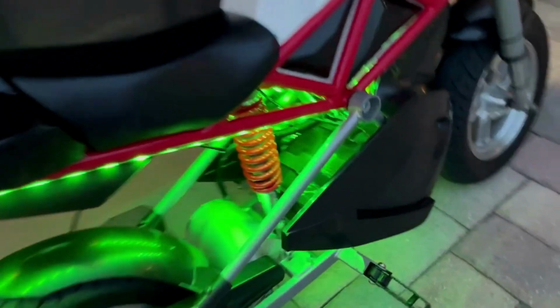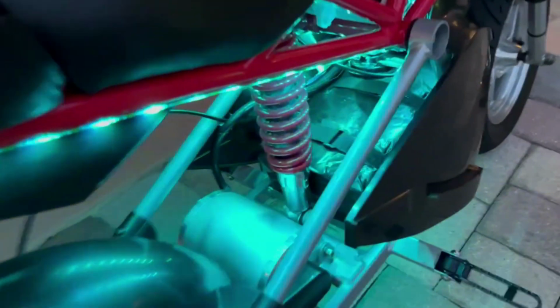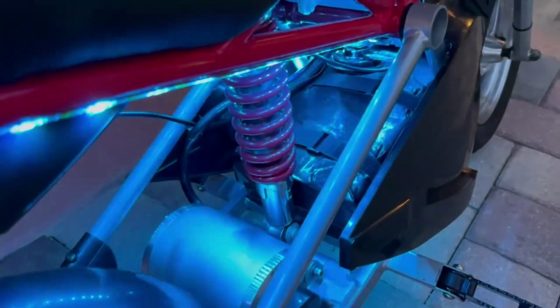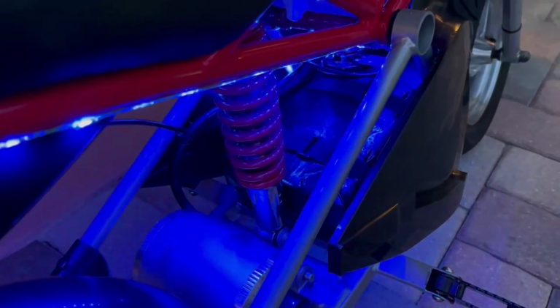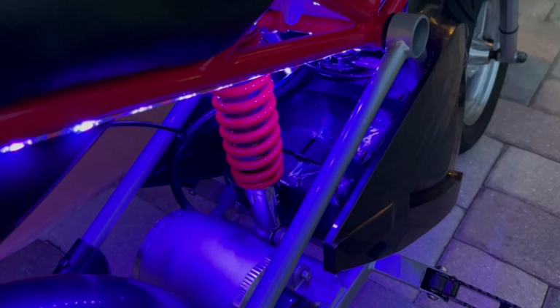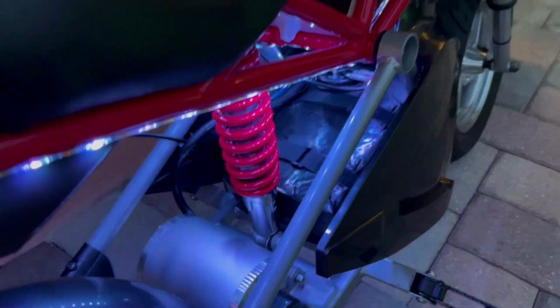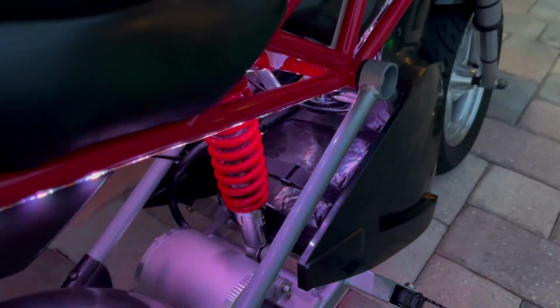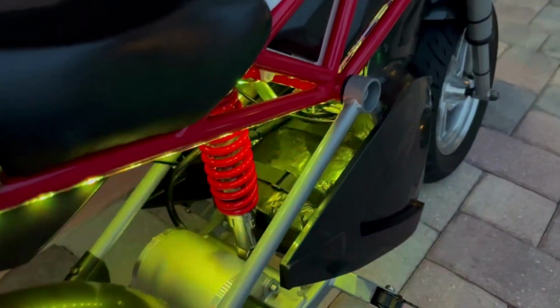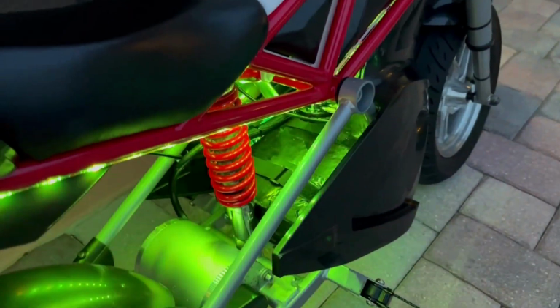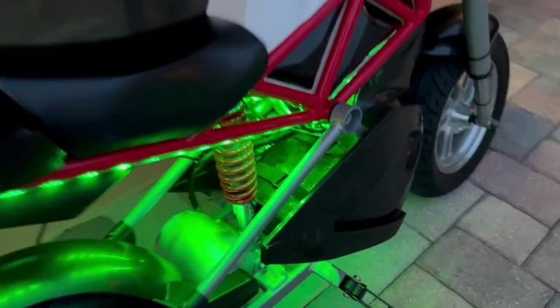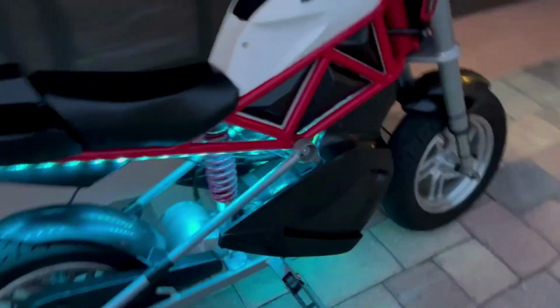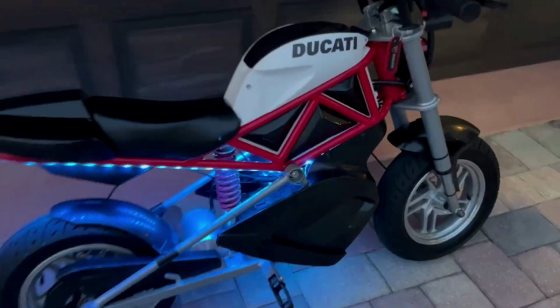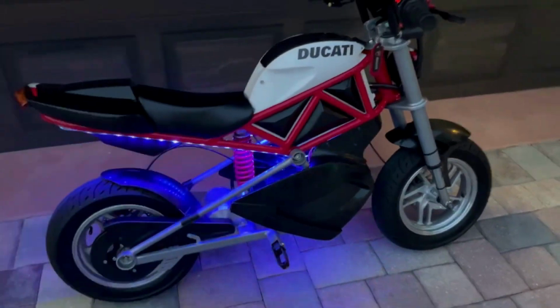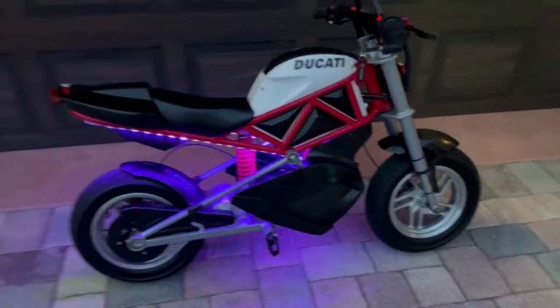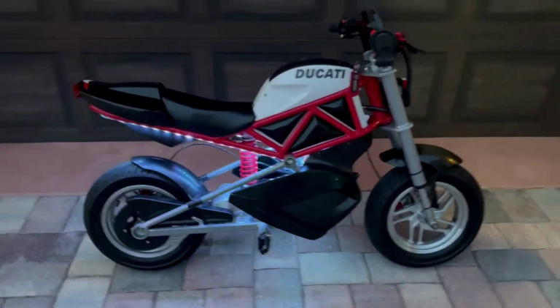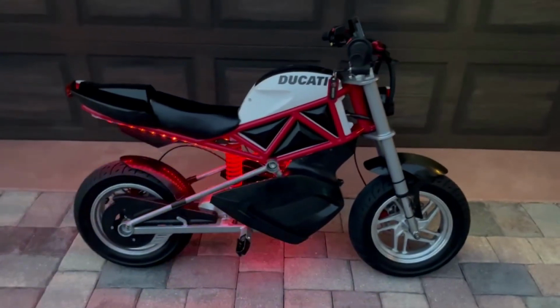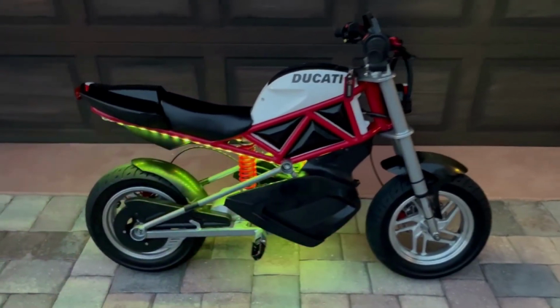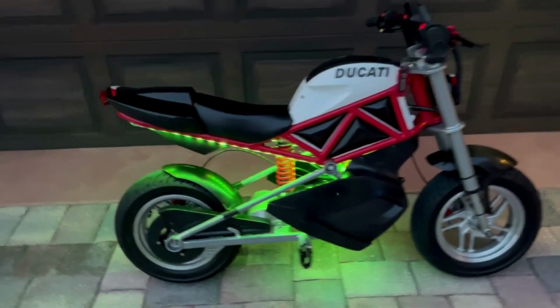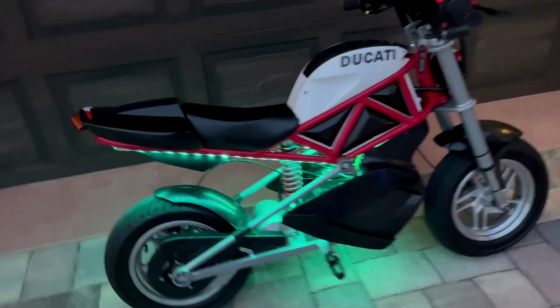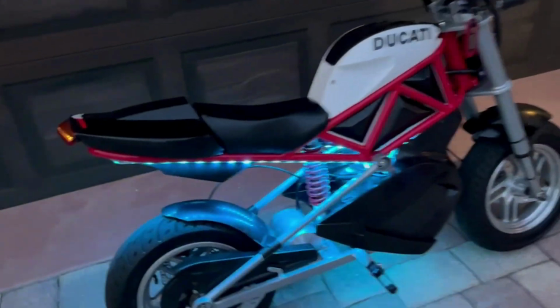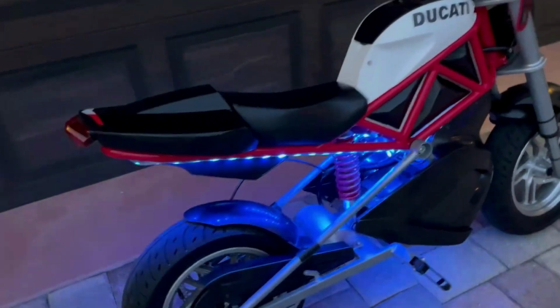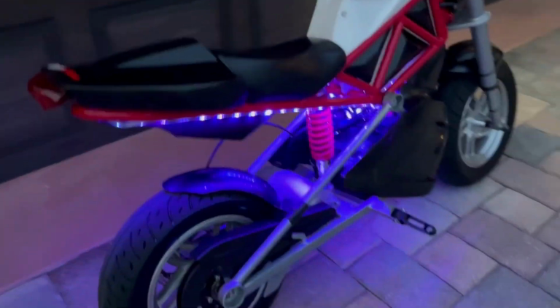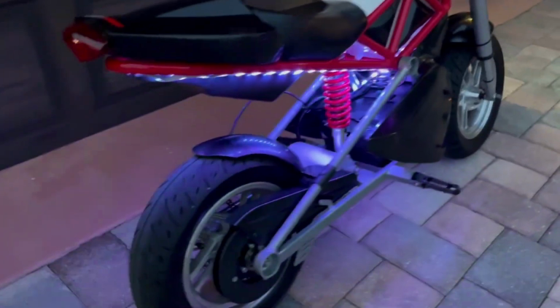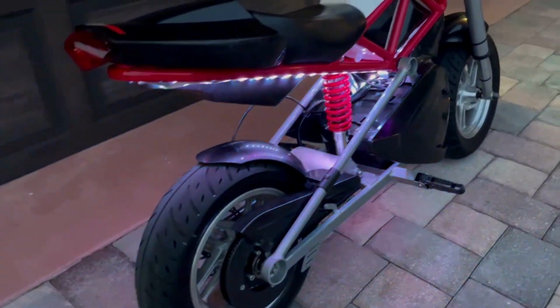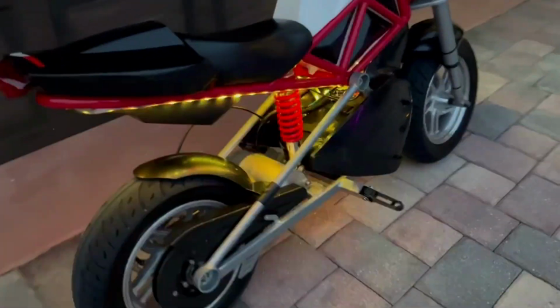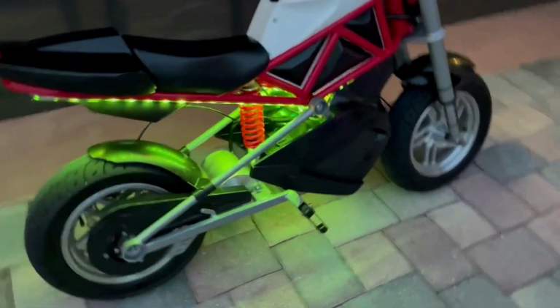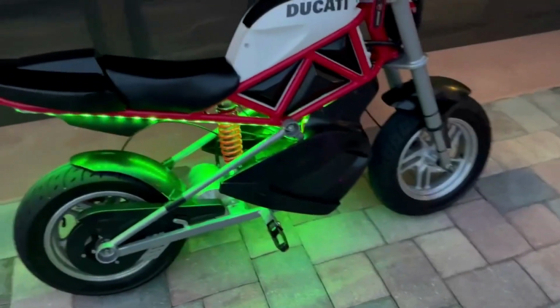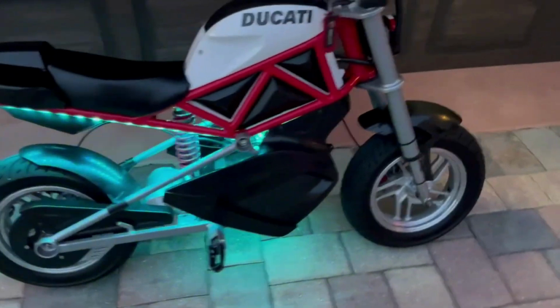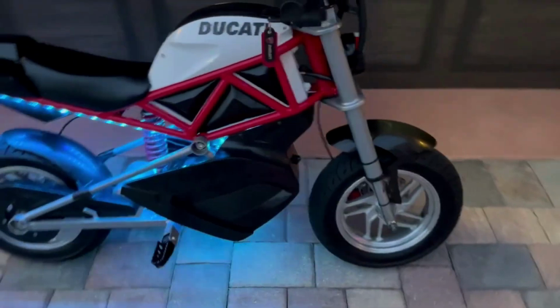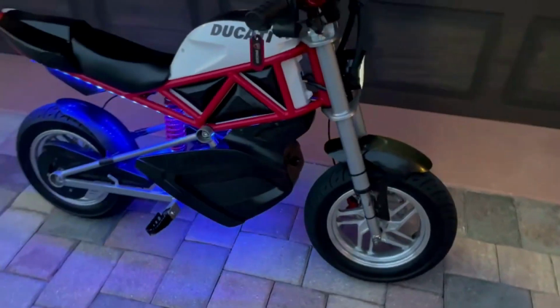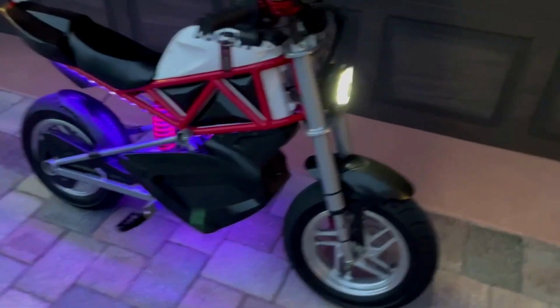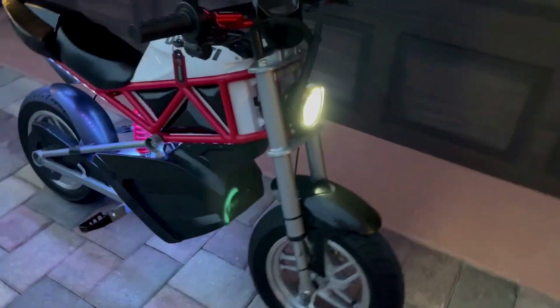It's a 48 volt 14 amp hour battery. I probably should have gone with a 20 amp hour battery, but it does the job. I also added these LED lights that are Bluetooth and Wi-Fi capable — you can play music through them.